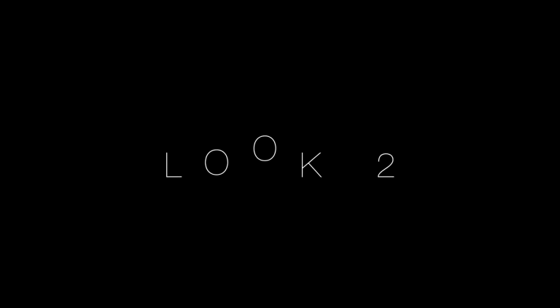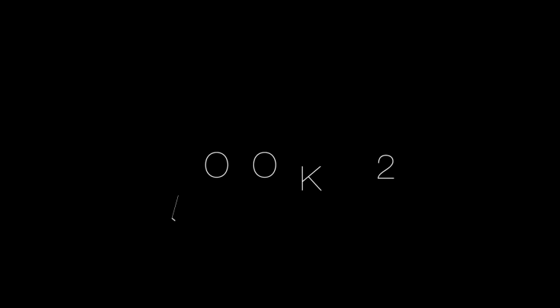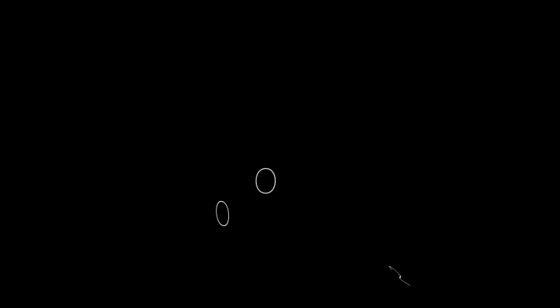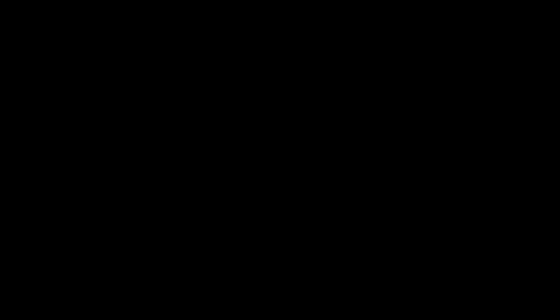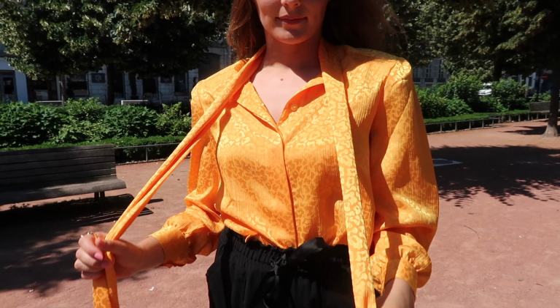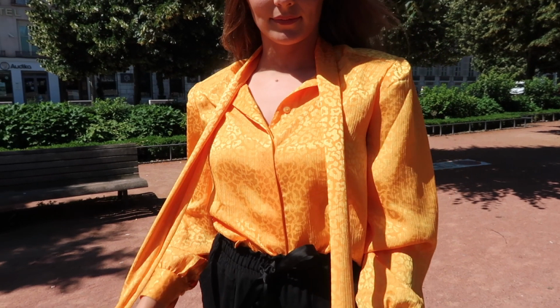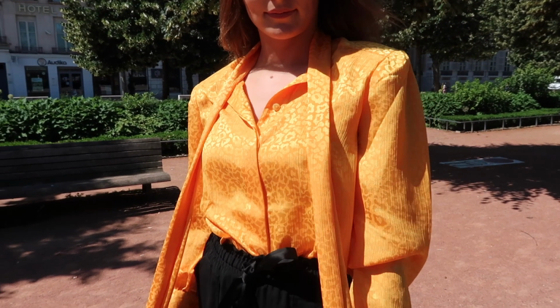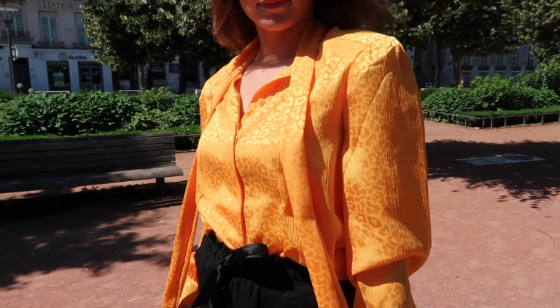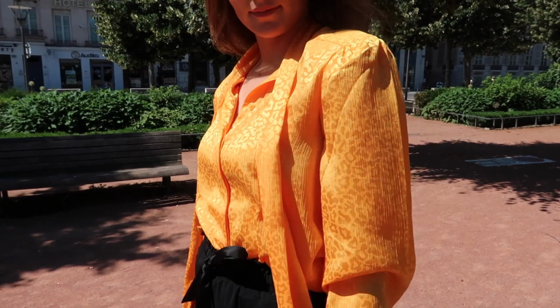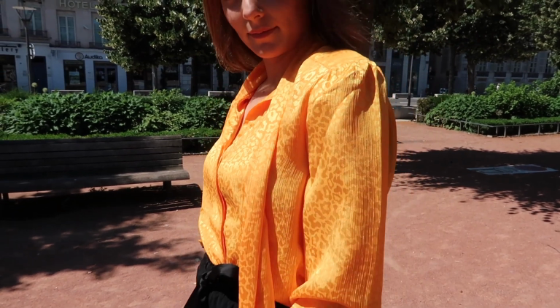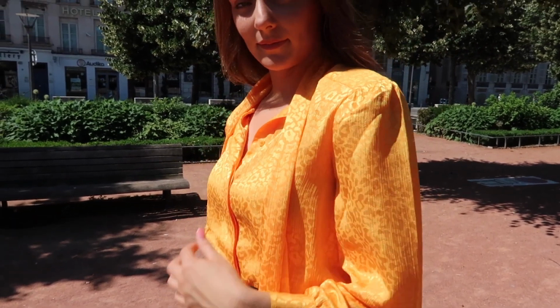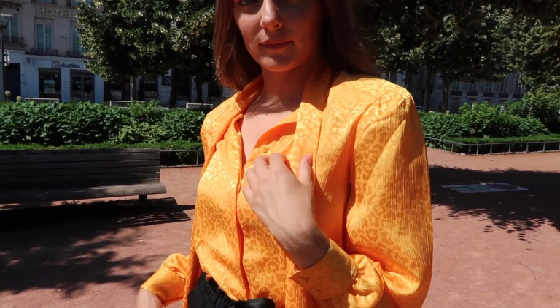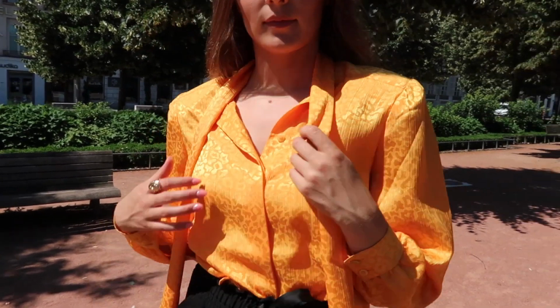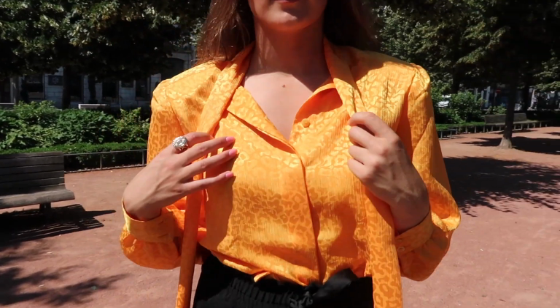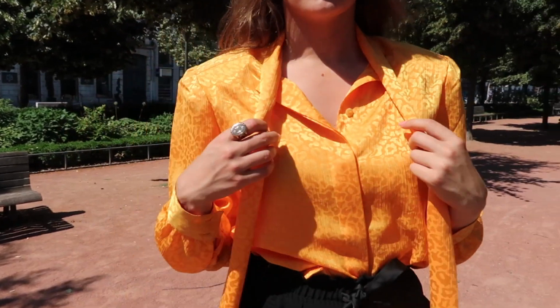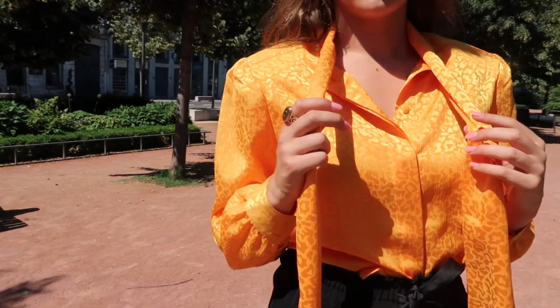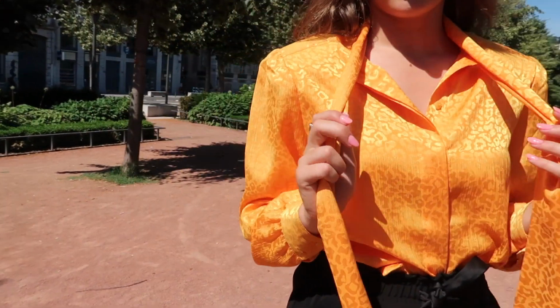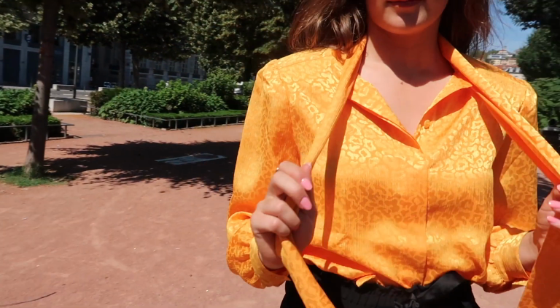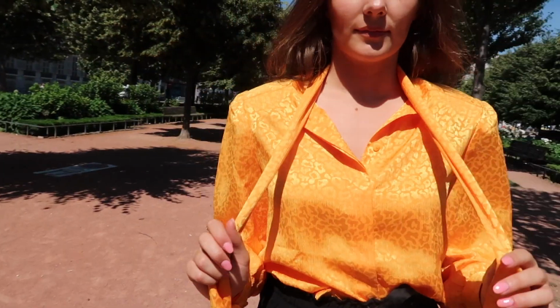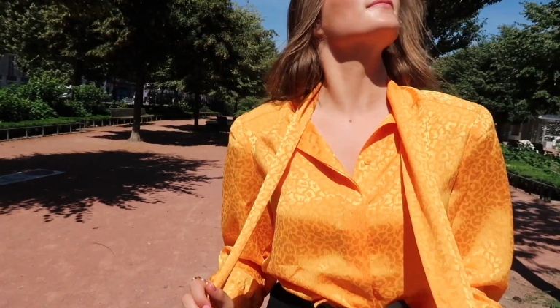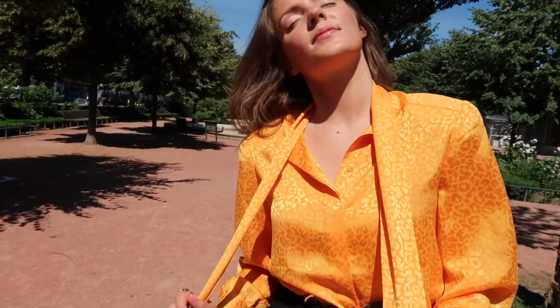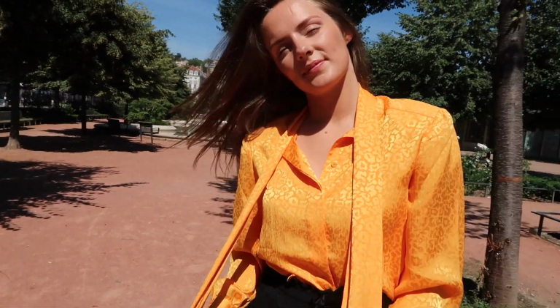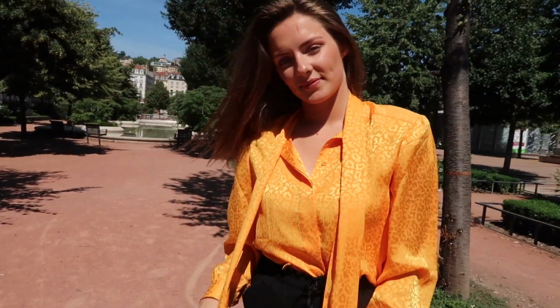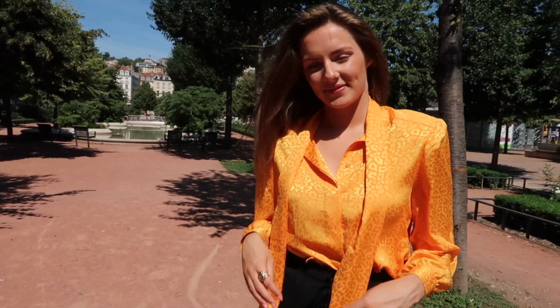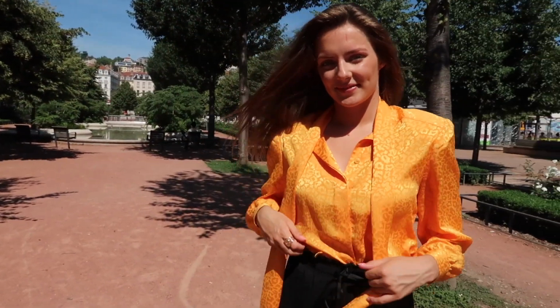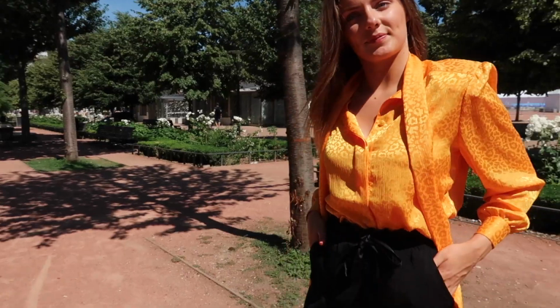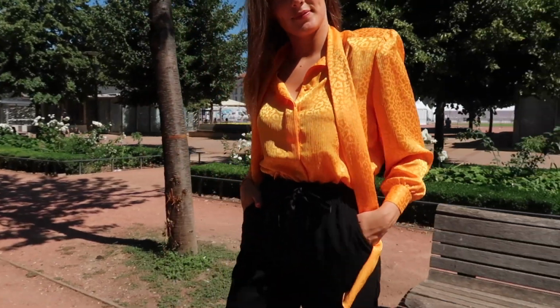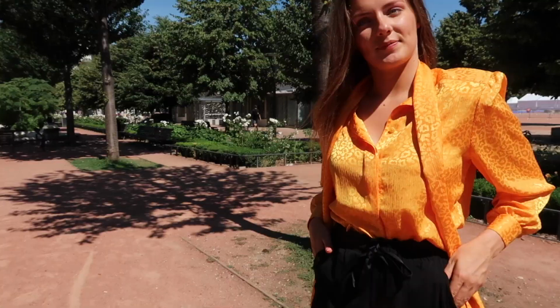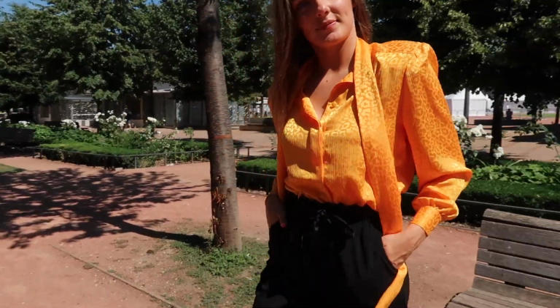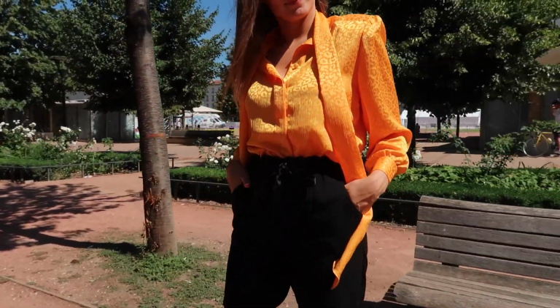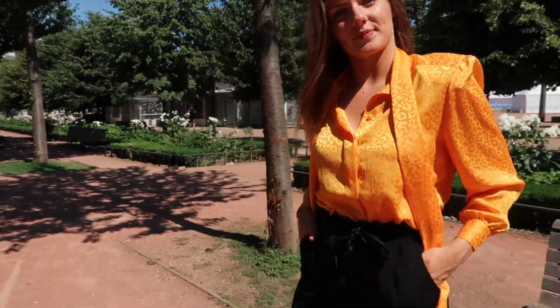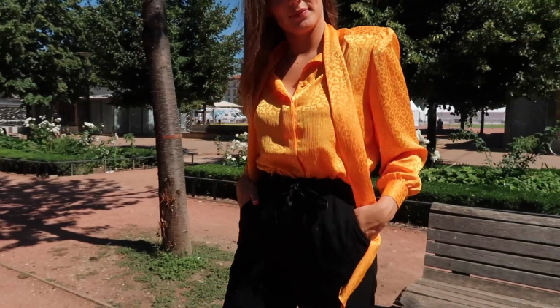For the second look I swapped out the black and white for something more colourful. I picked this shirt up in a vintage shop in Leon and I absolutely love the colour. It's really bright so it's something you won't be wearing every day, but you know, when you're in the mood. I also really like the padded shoulders.